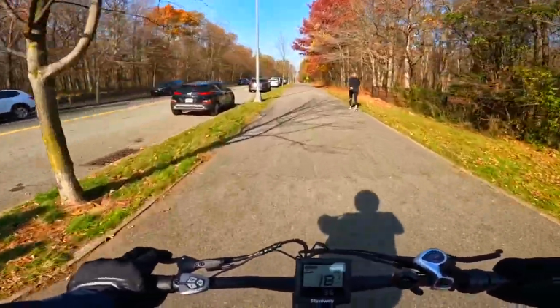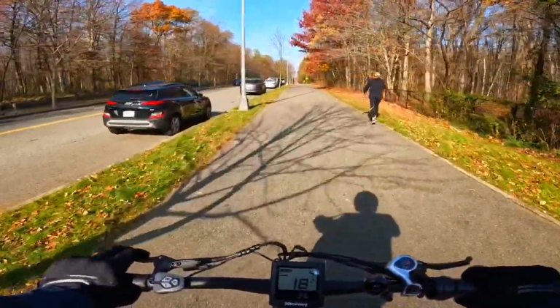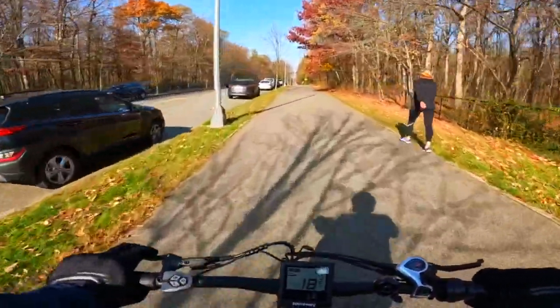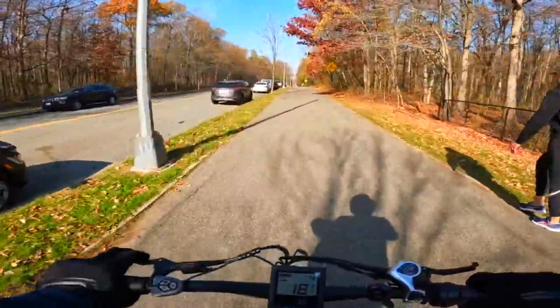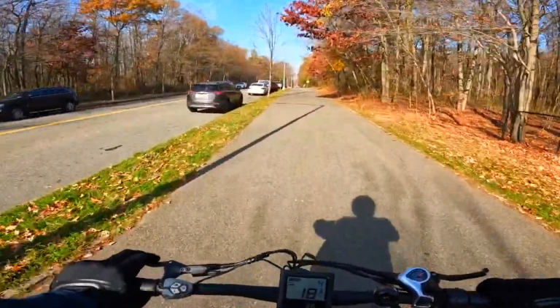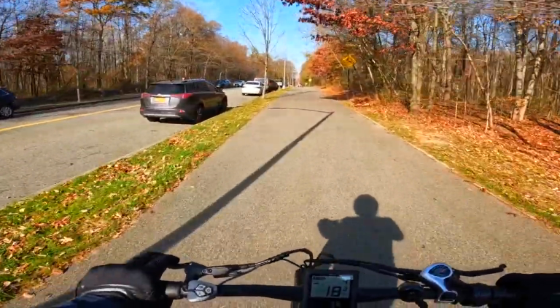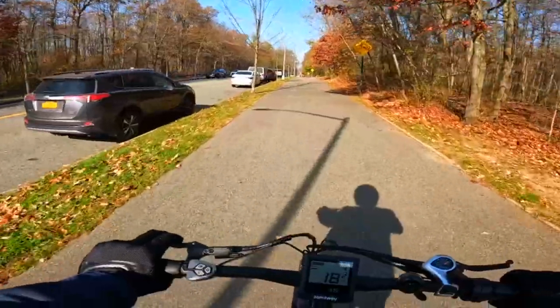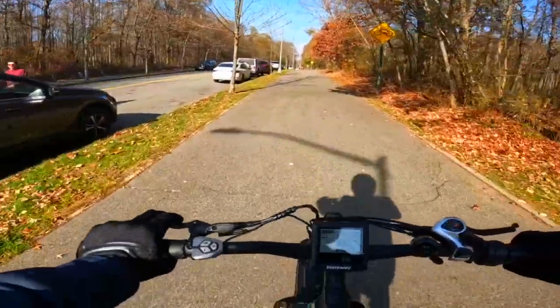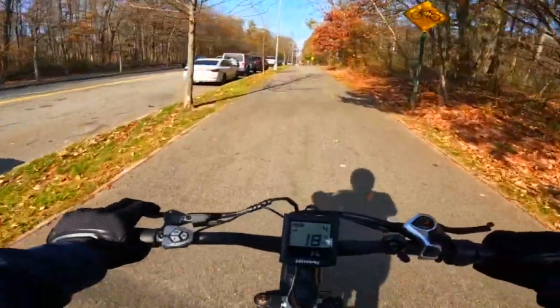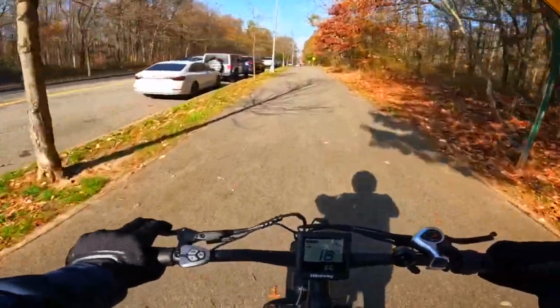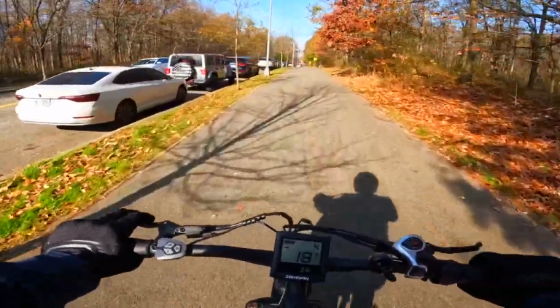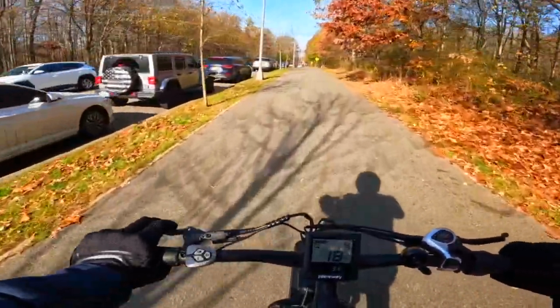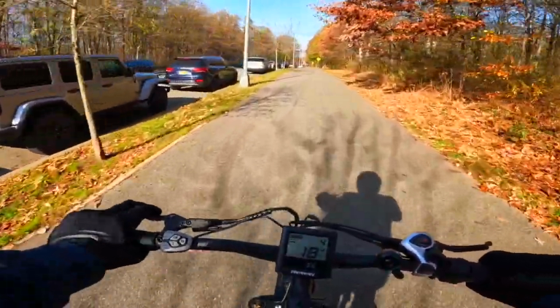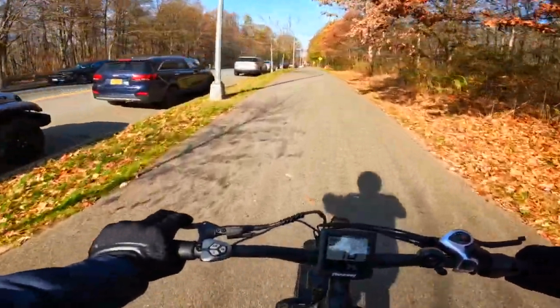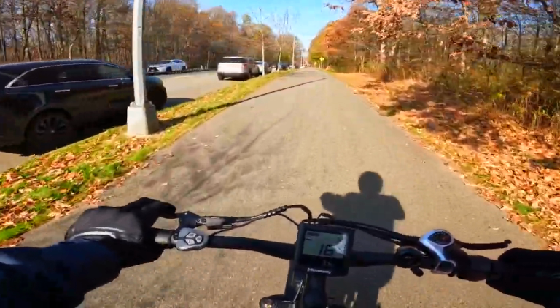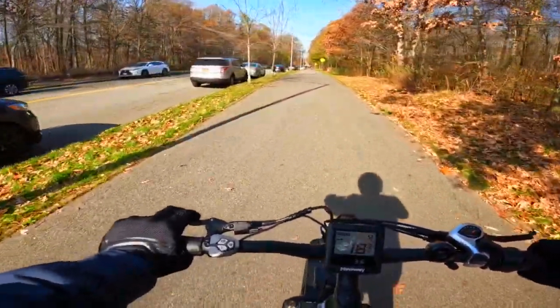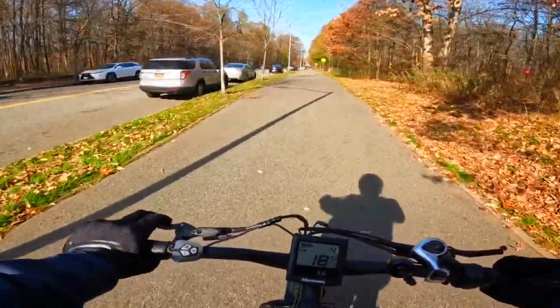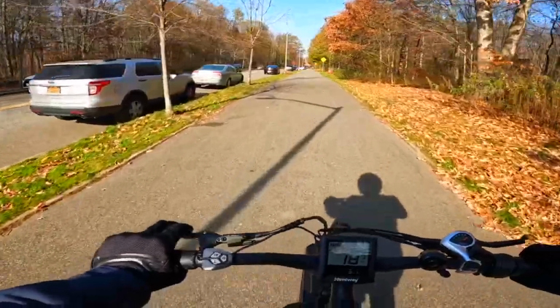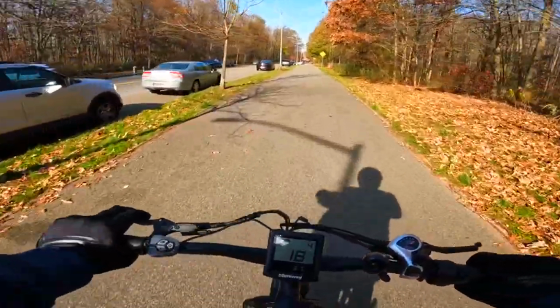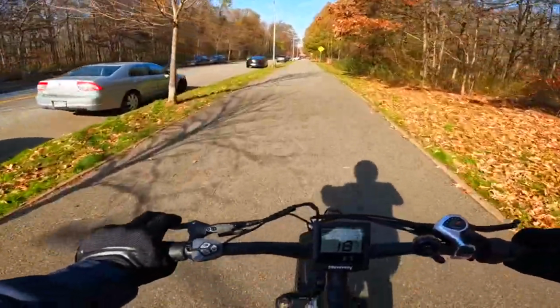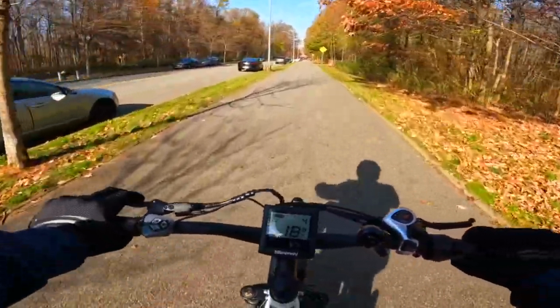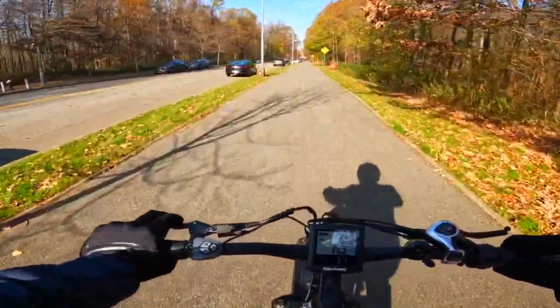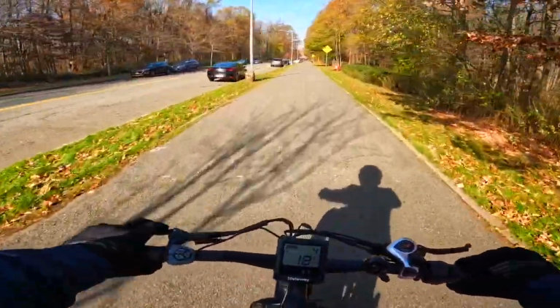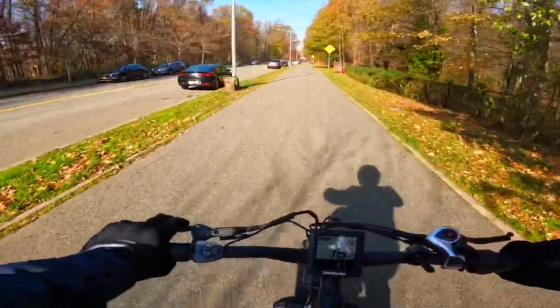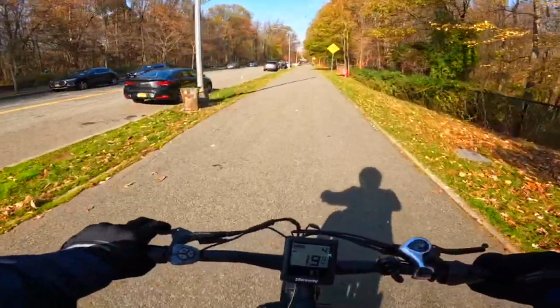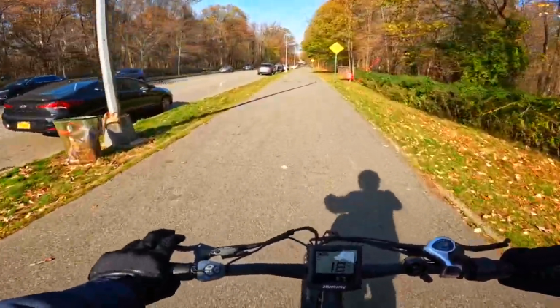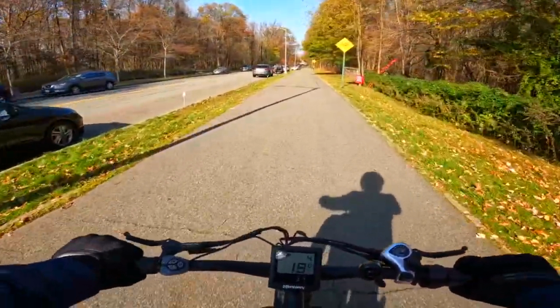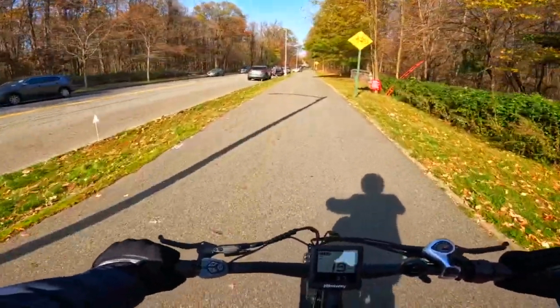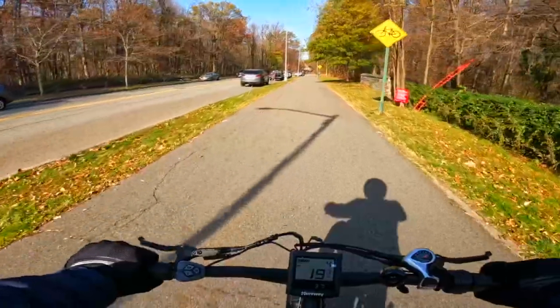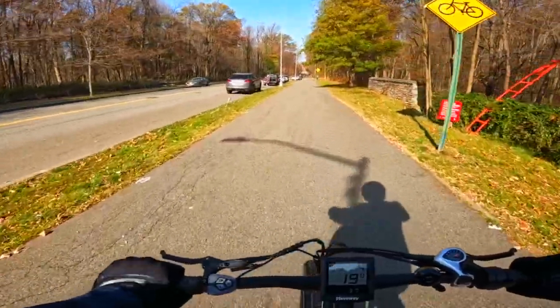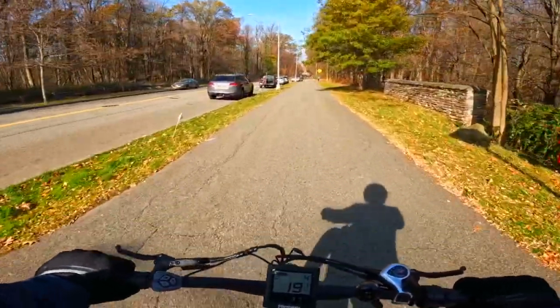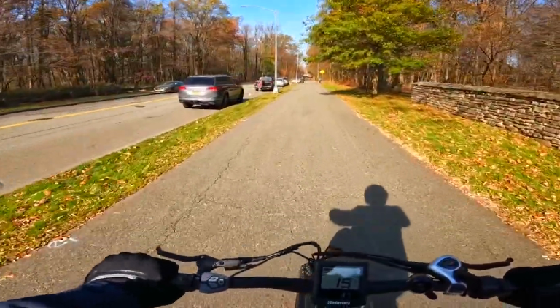They claim a capacity of 400 pounds and I don't see it having an issue with that. It can easily accommodate heavier riders or riders who are going to be putting their kids on the back of the bike. I can easily see this bike being able to pull a trailer with two kids in it.